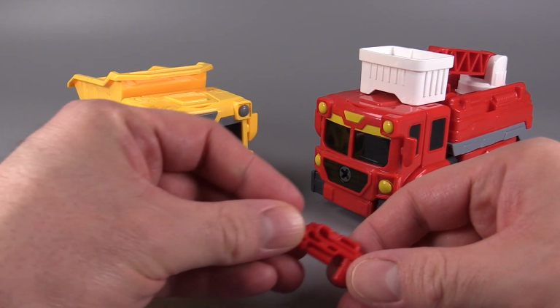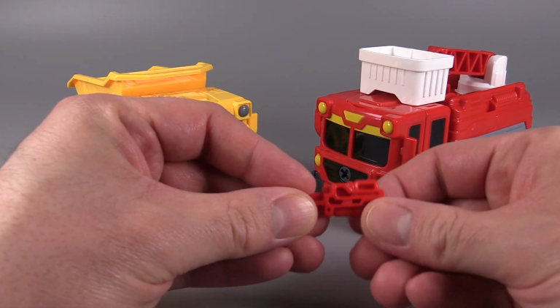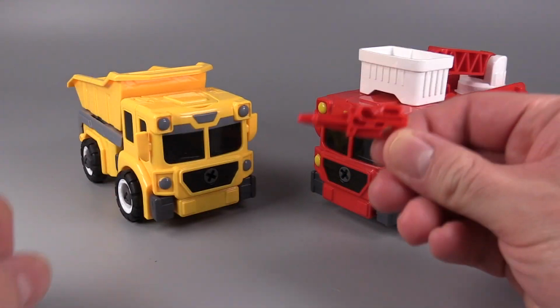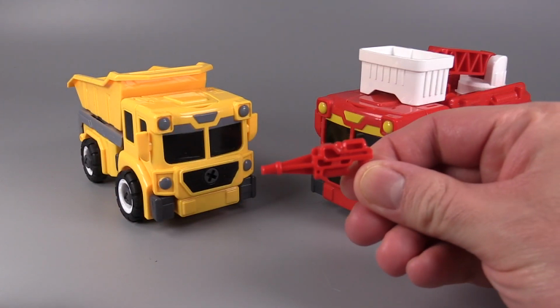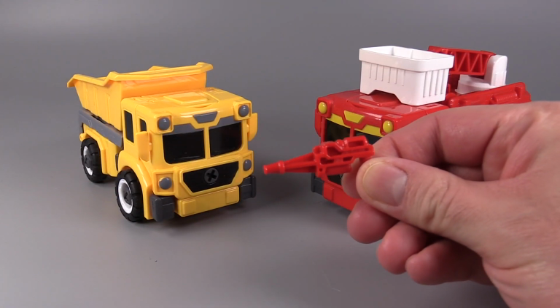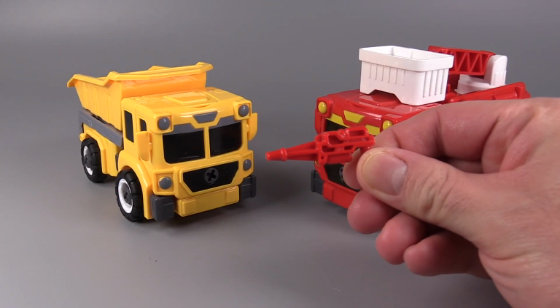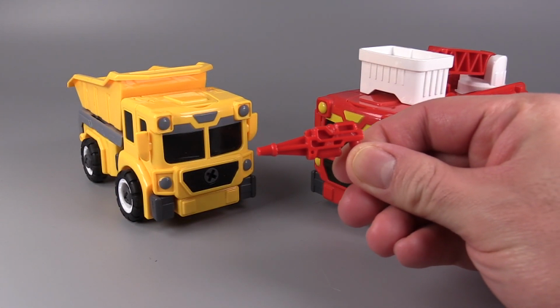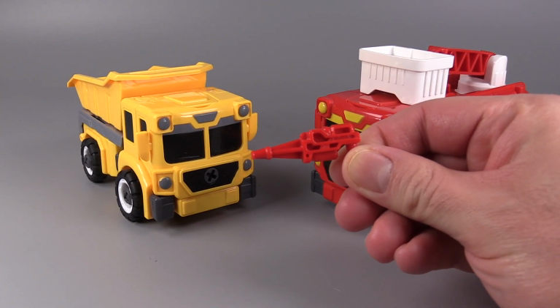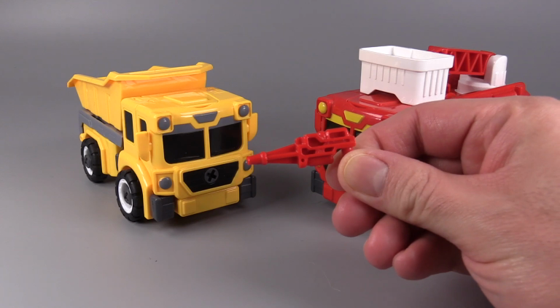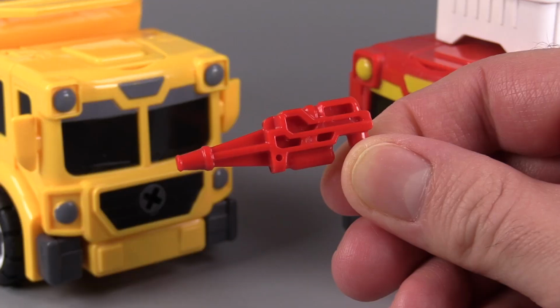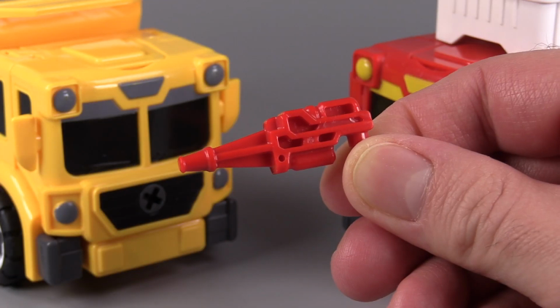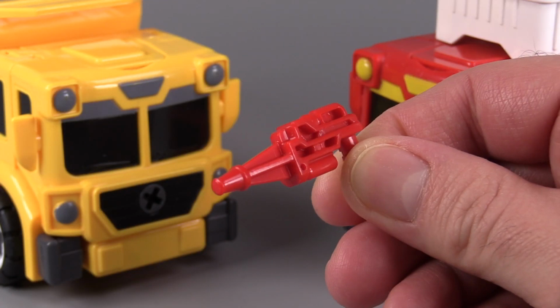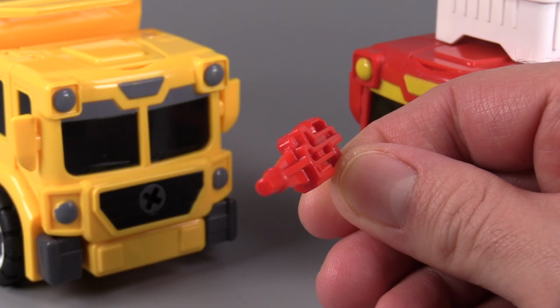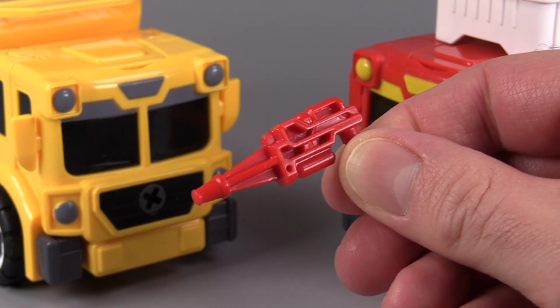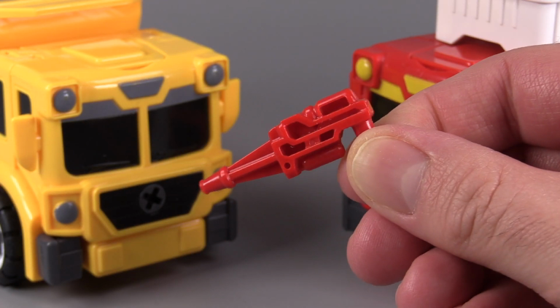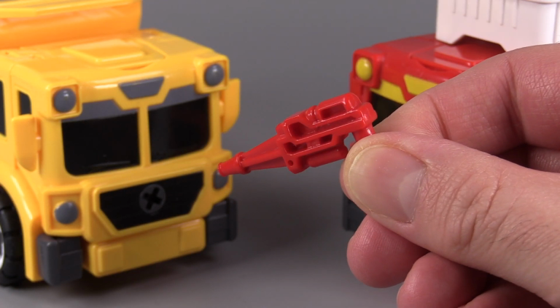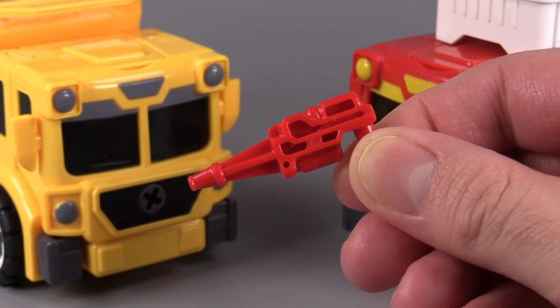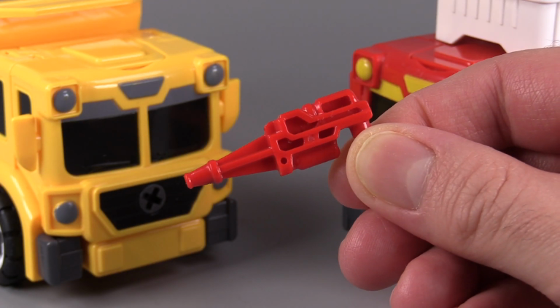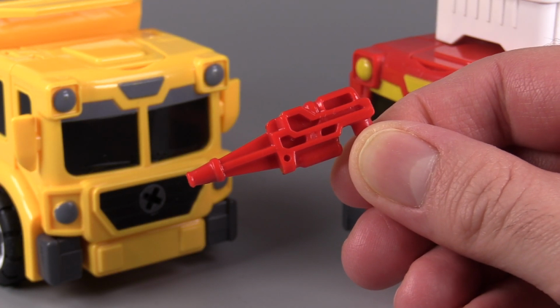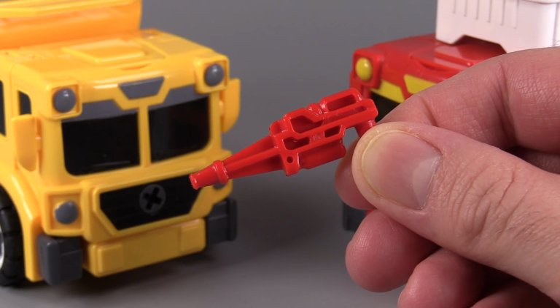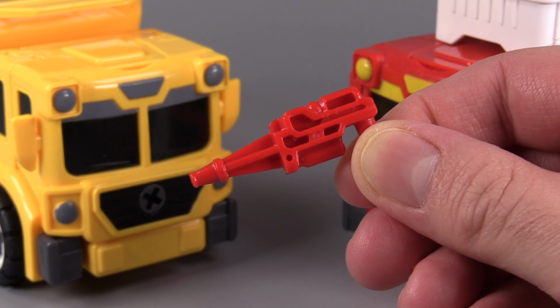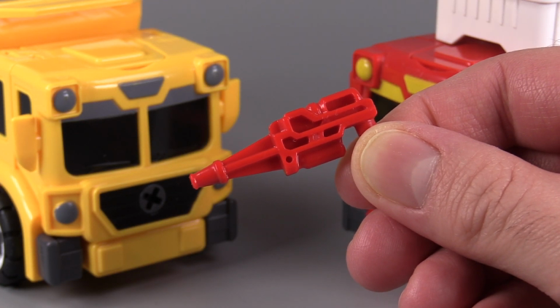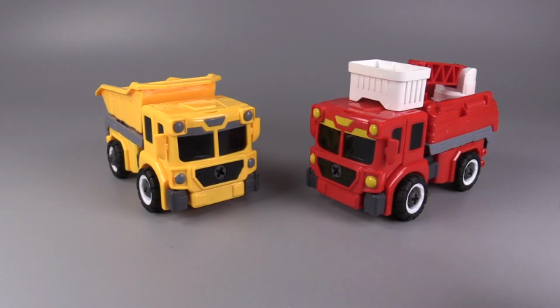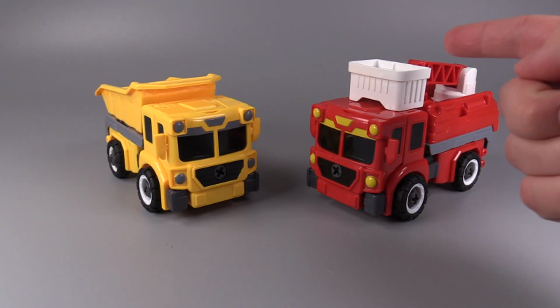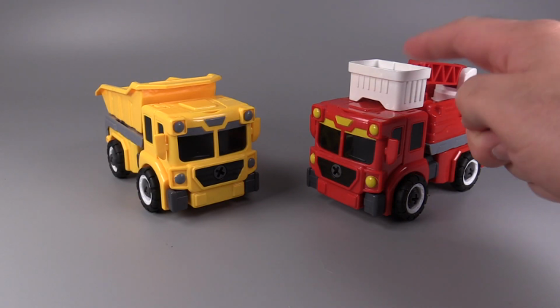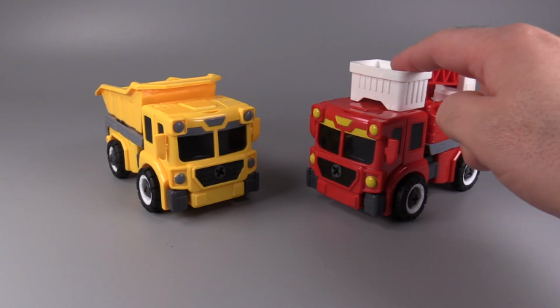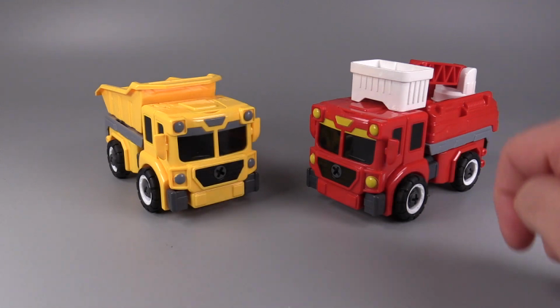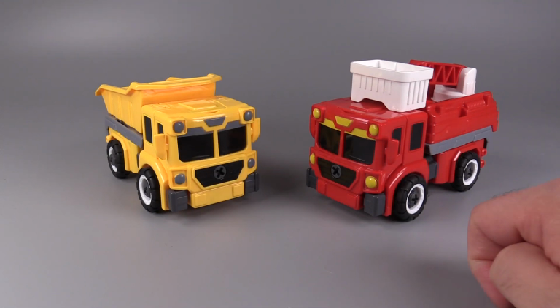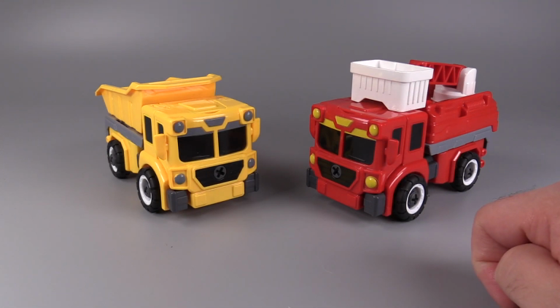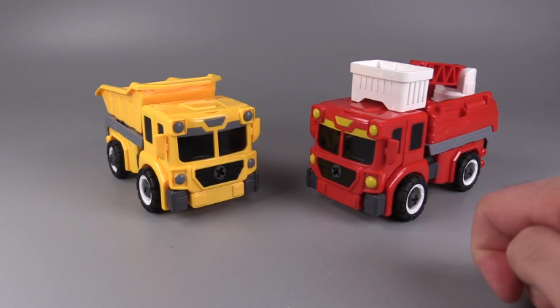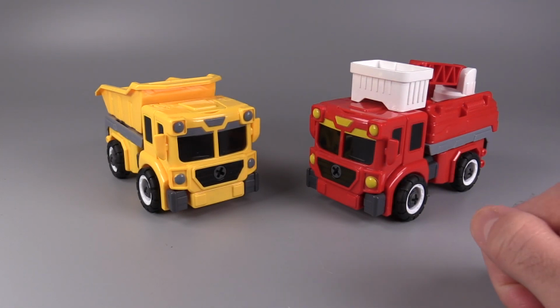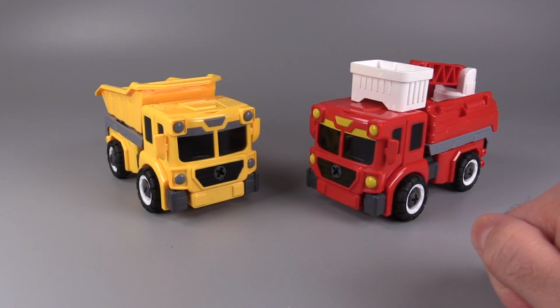The fire truck comes with this tiny little gun — just a cute little gun. It doesn't fit anywhere on the vehicle mode. I've tried.